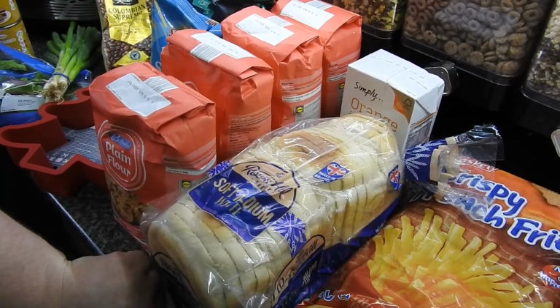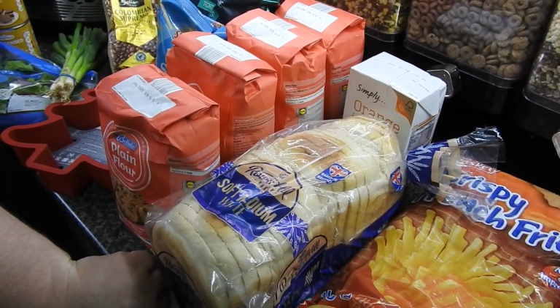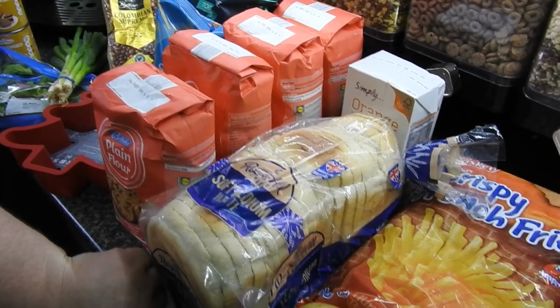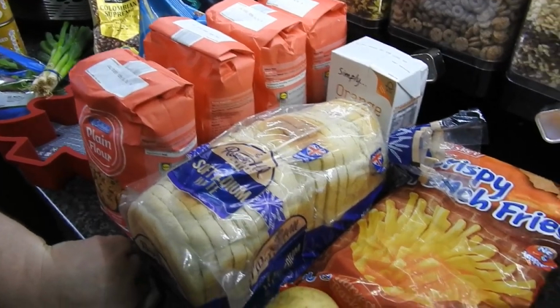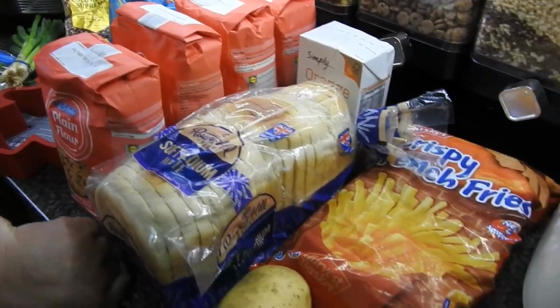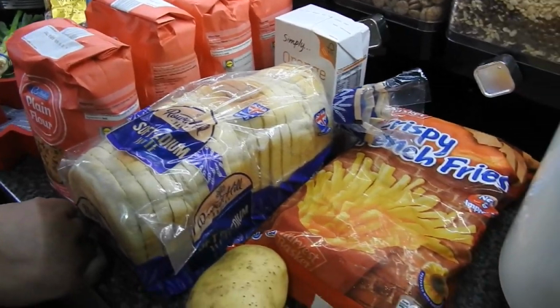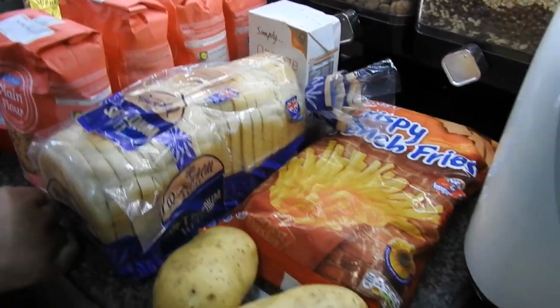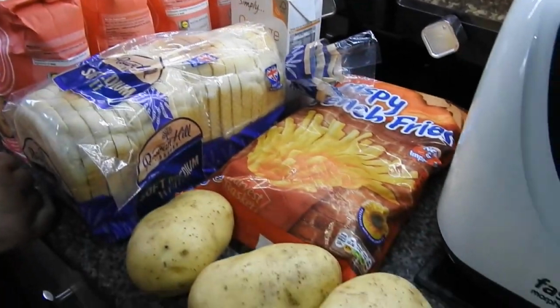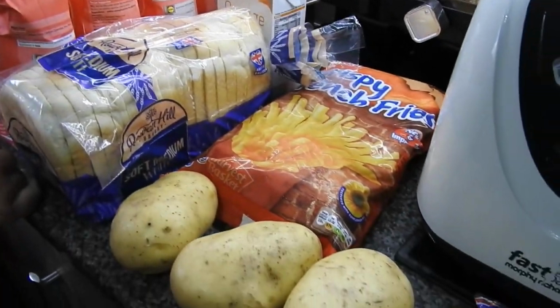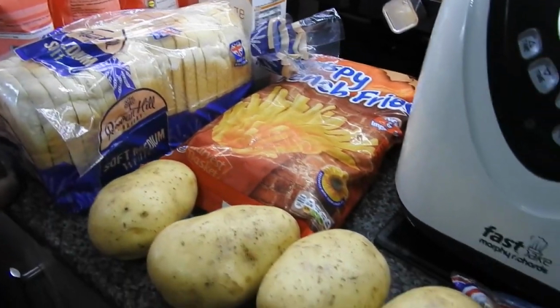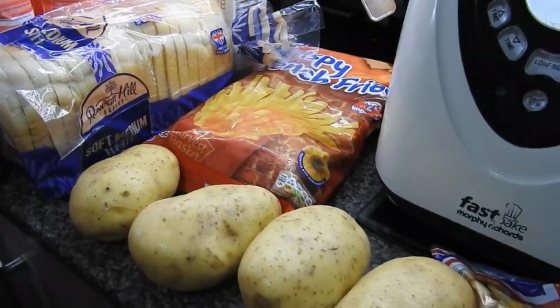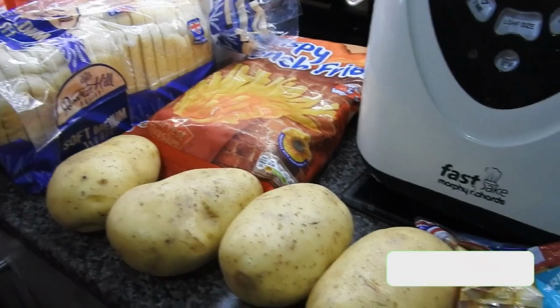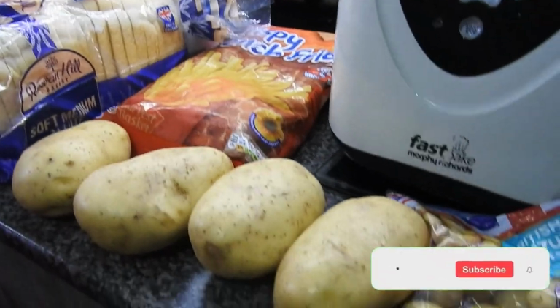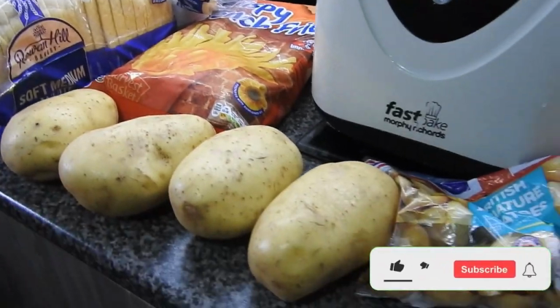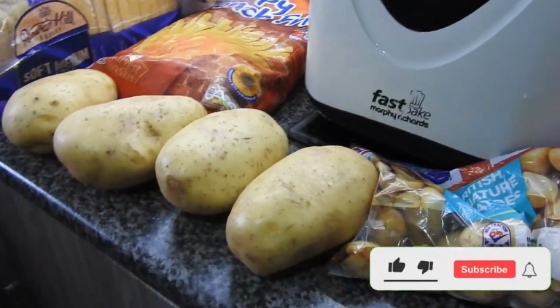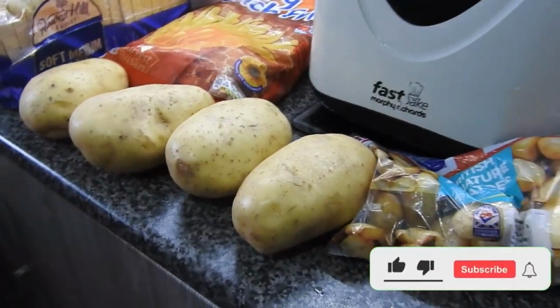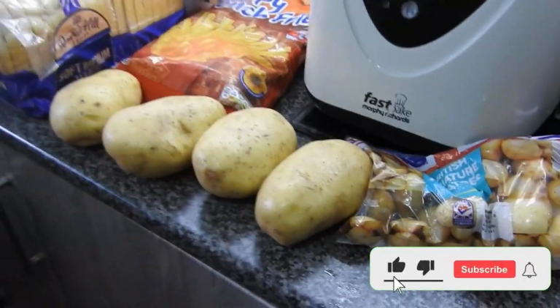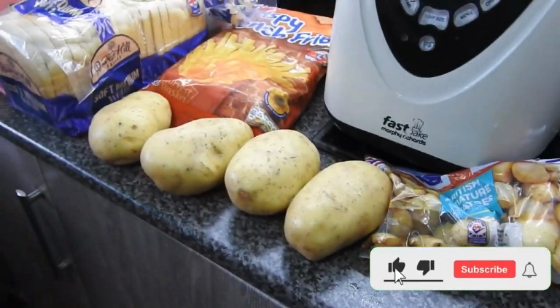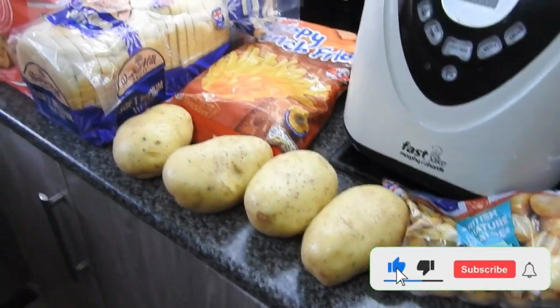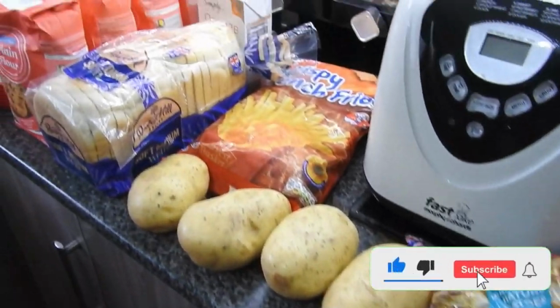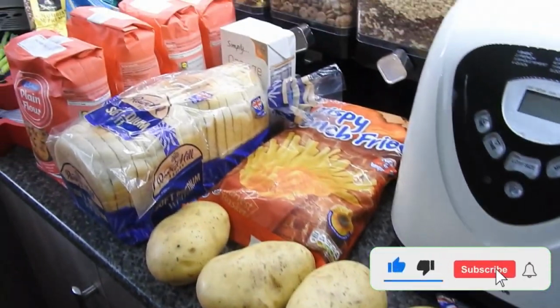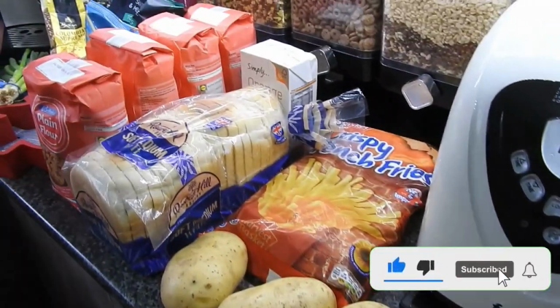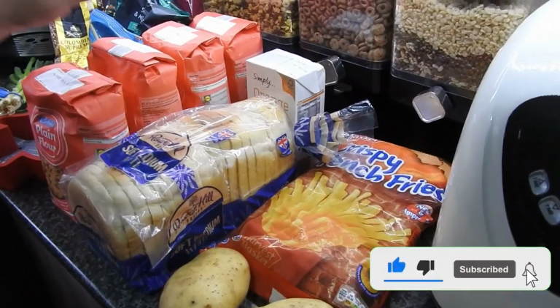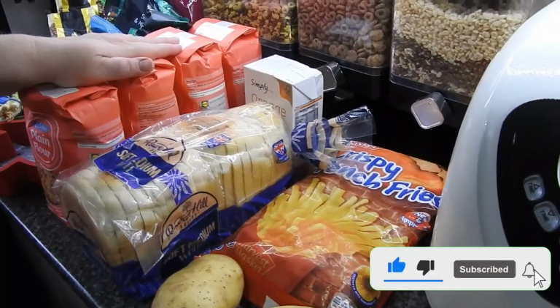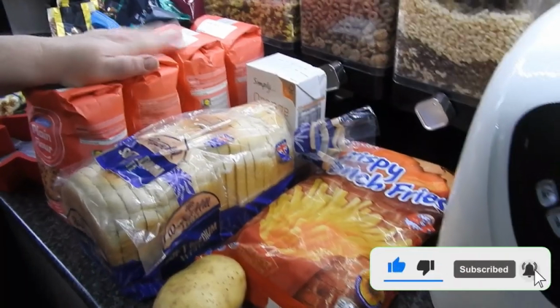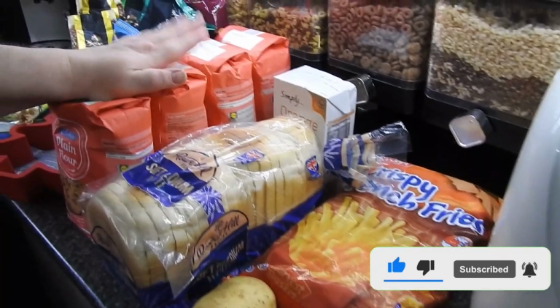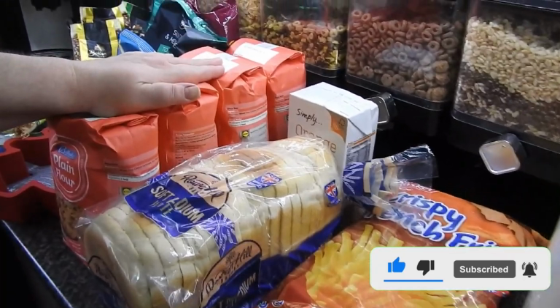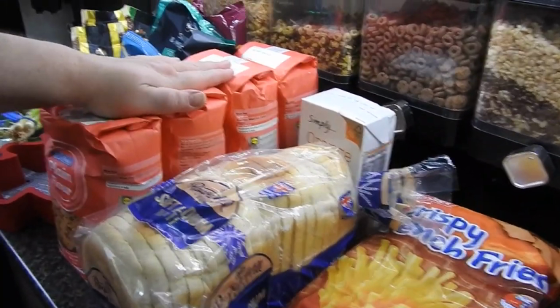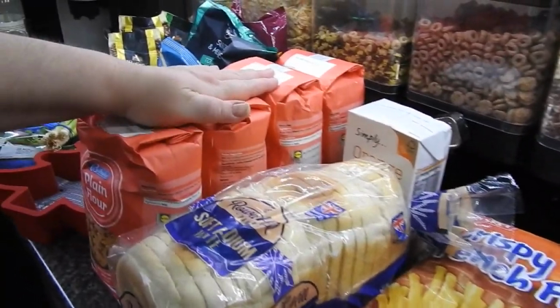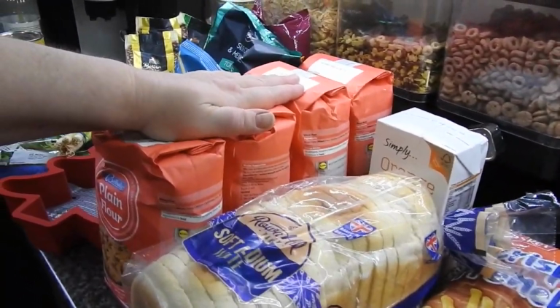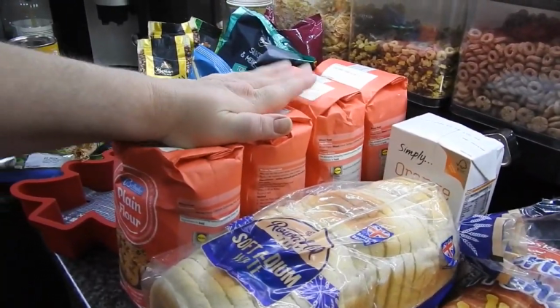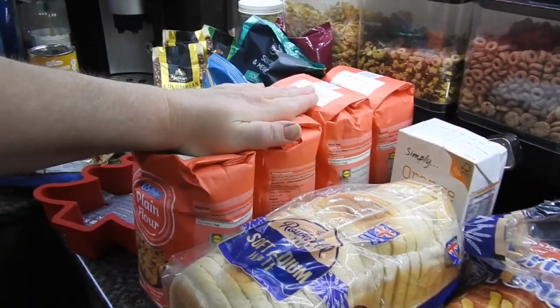Hi guys, welcome back to Mommy Cooks Home. This is just a quick little haul — husband nipped out to the chemist just for basic things that I use a lot of in baking.